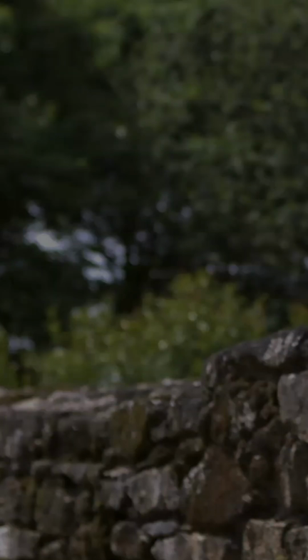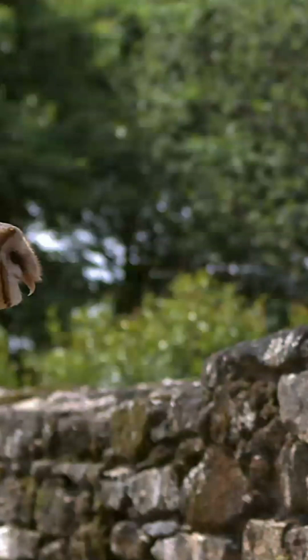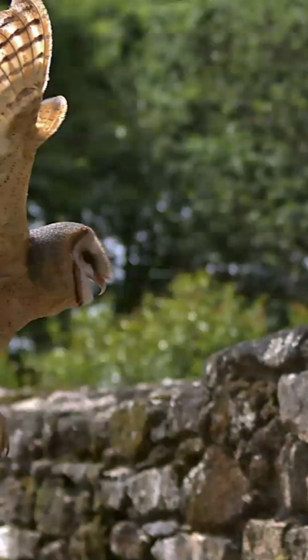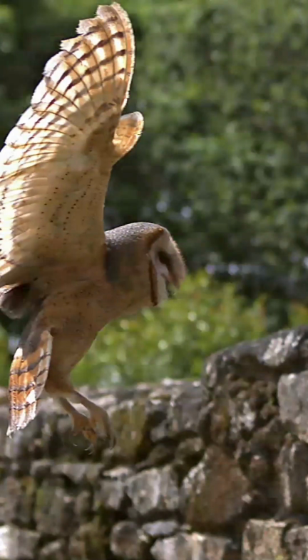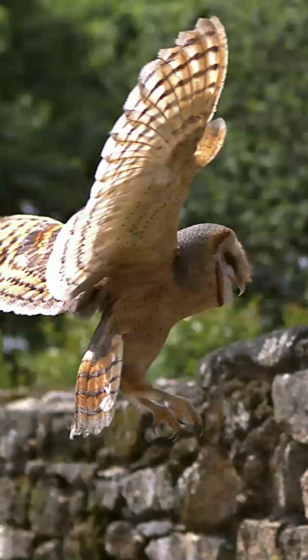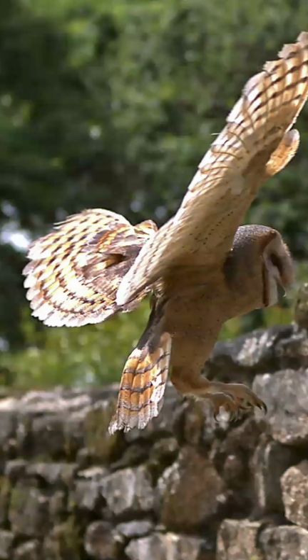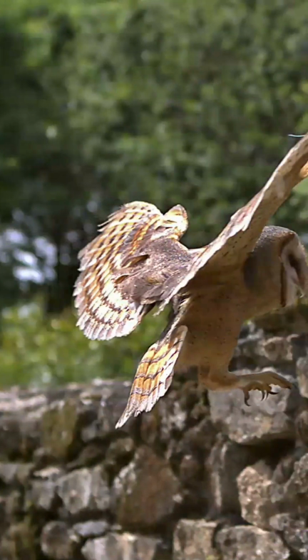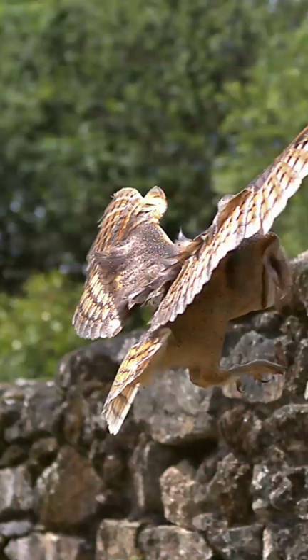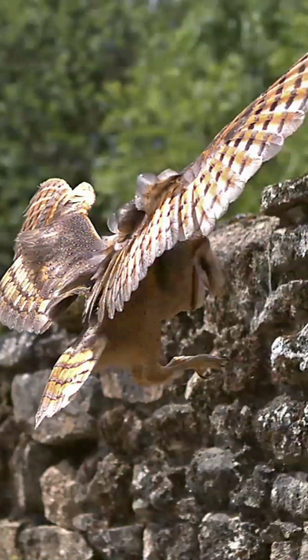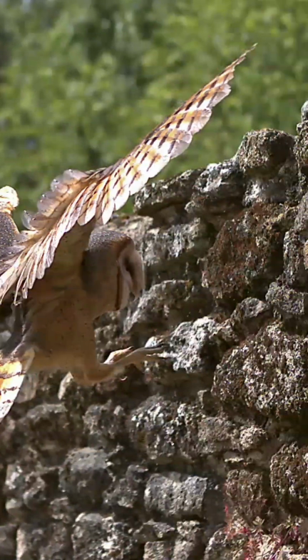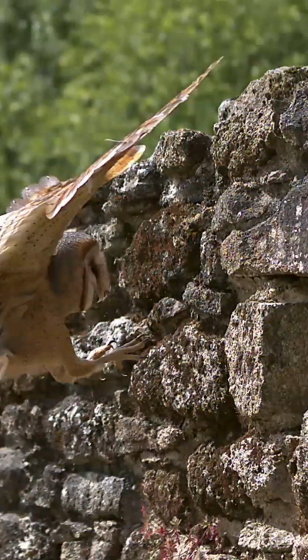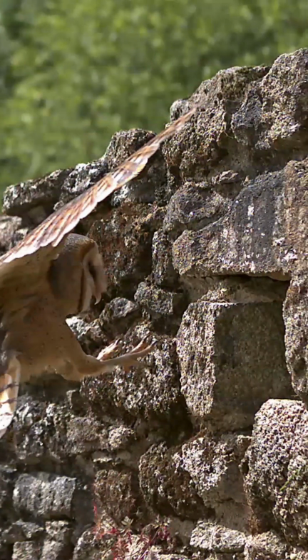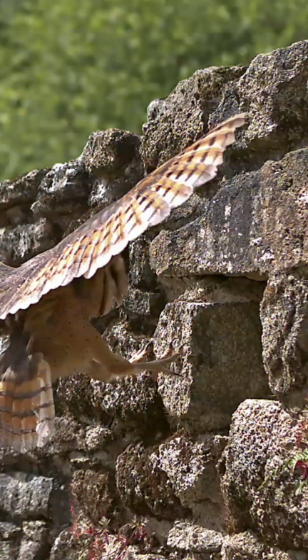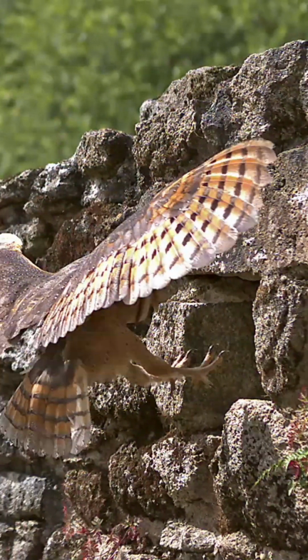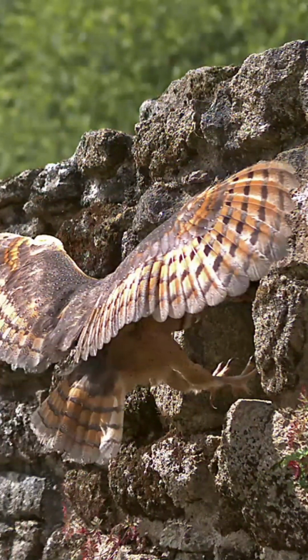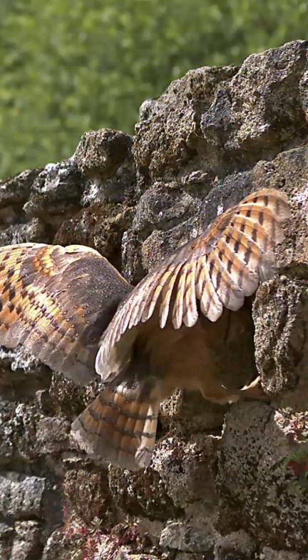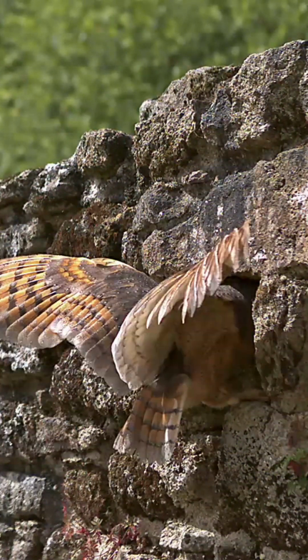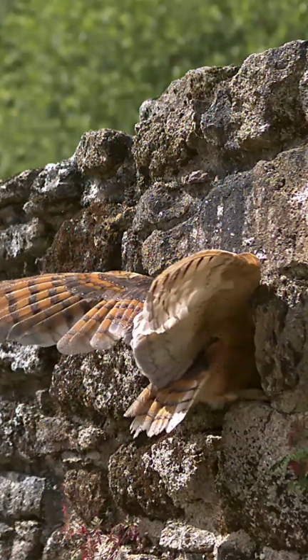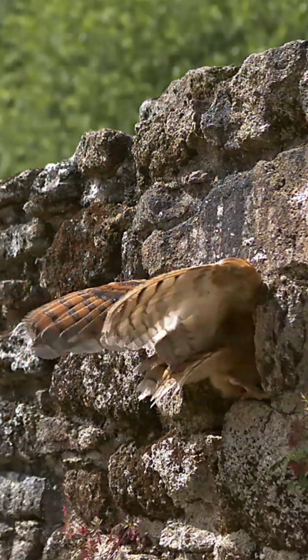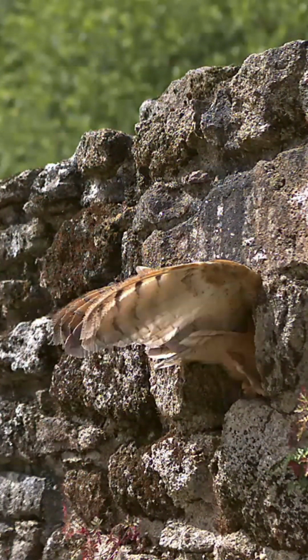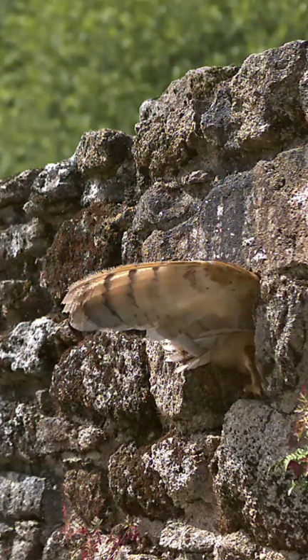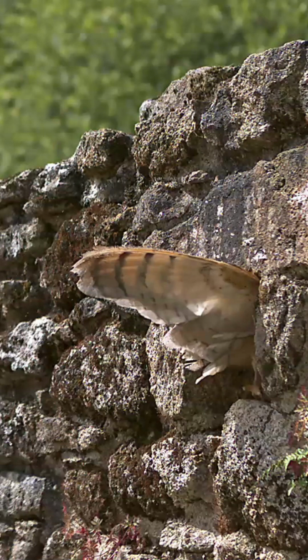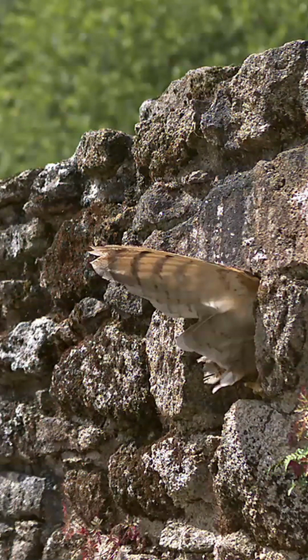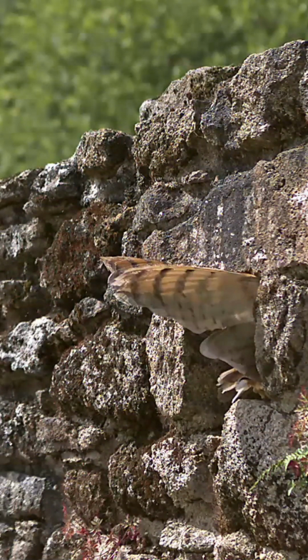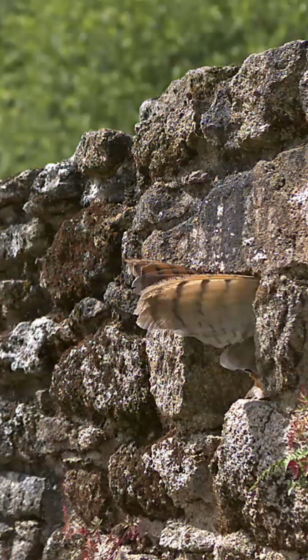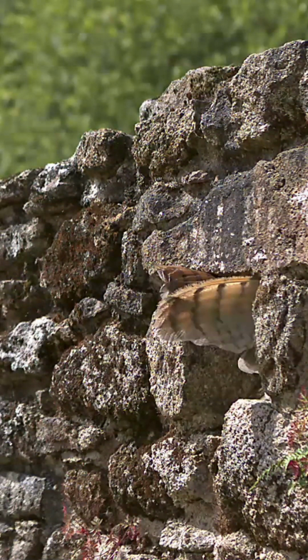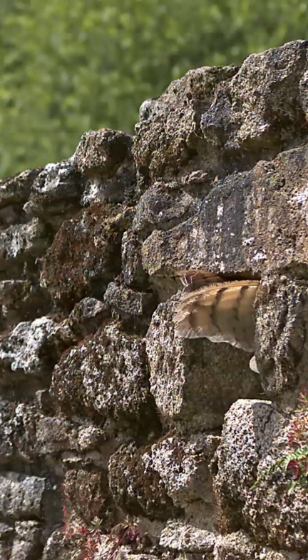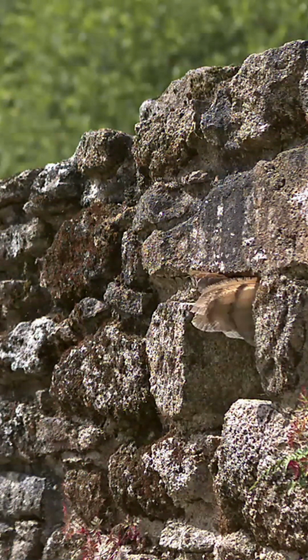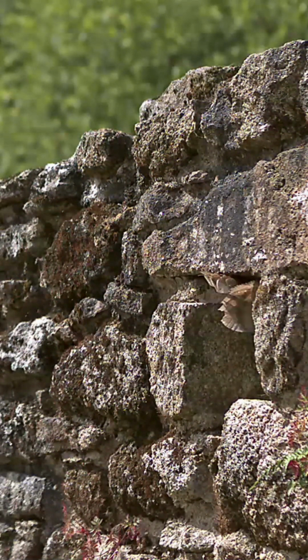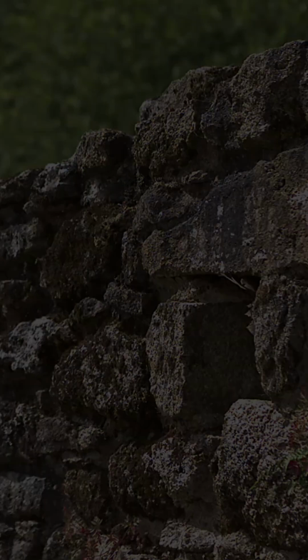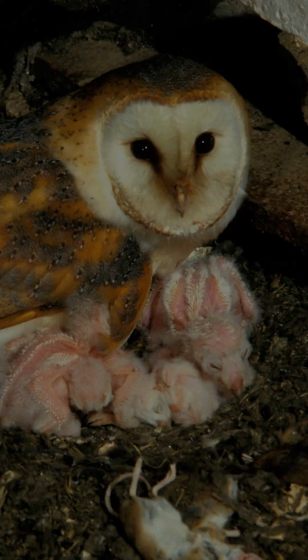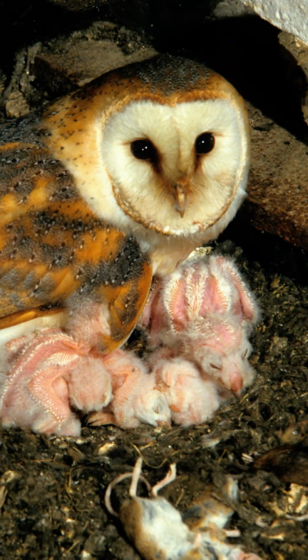Barn owls nest in the hollows of trees and rocky ledges and old barns and buildings. They don't build a nest. Instead, they use natural hollows so that eggs don't roll away. This often includes the previous year's nest site.